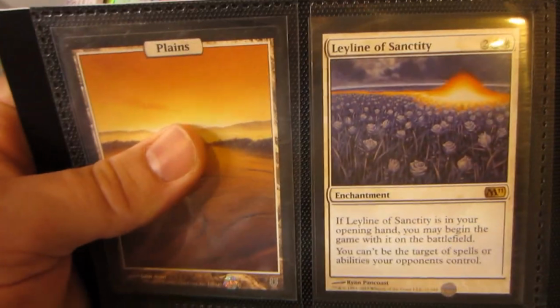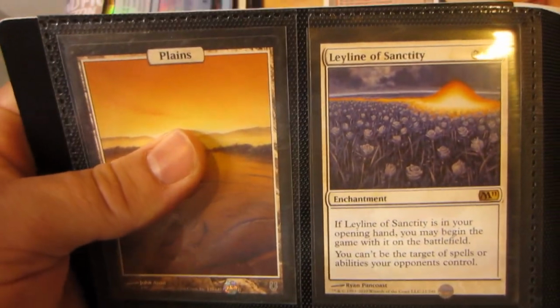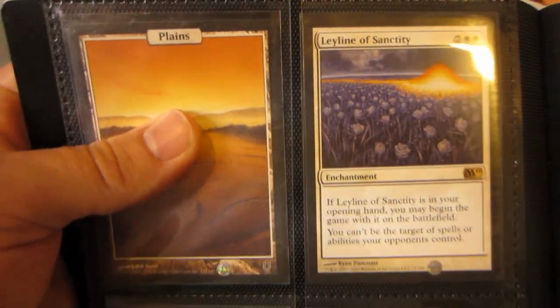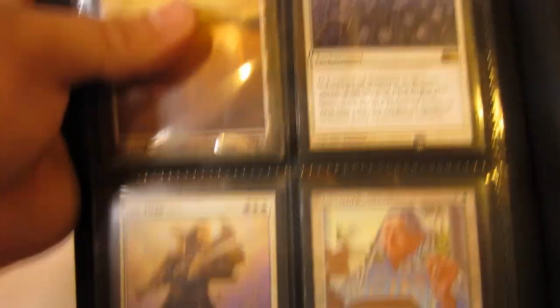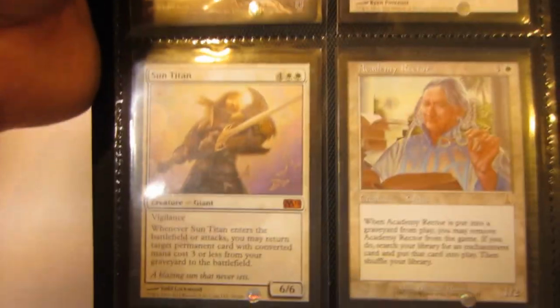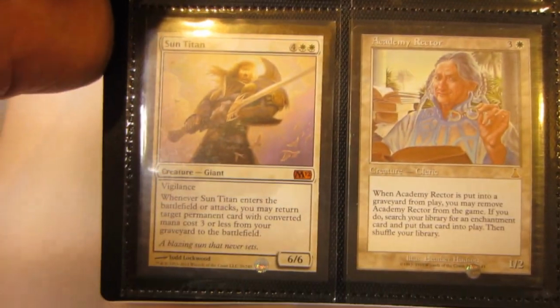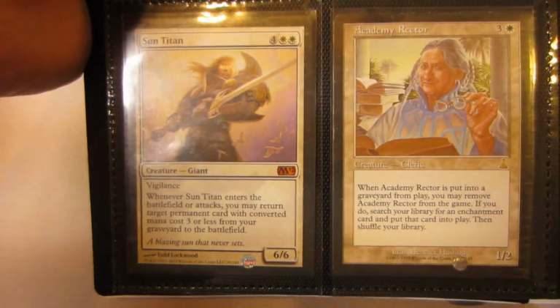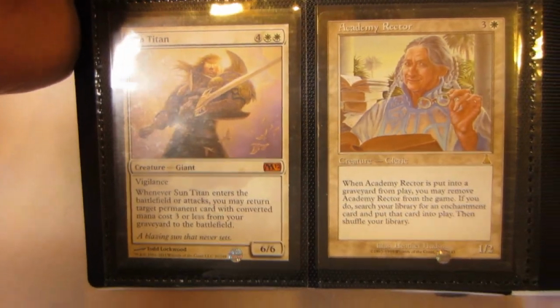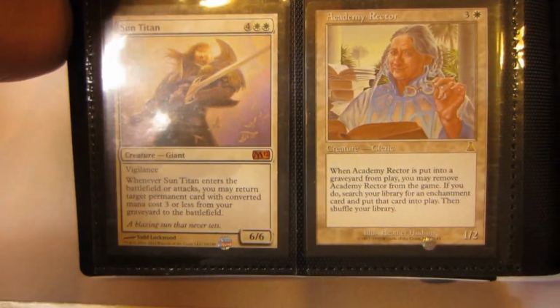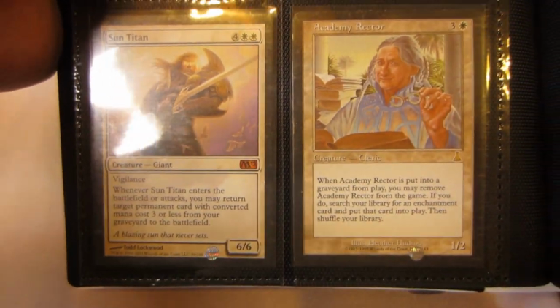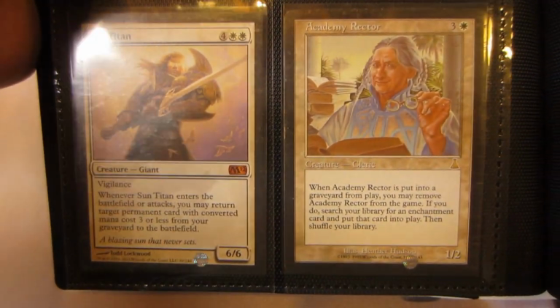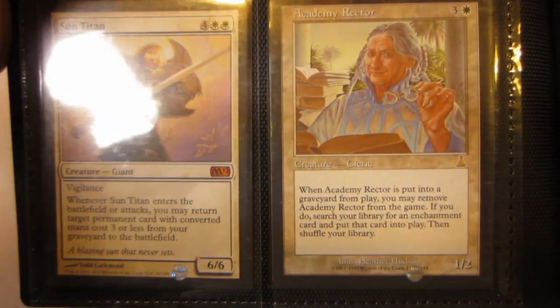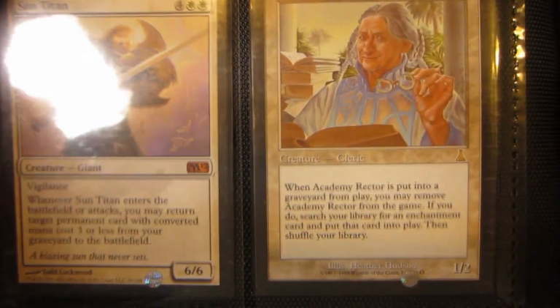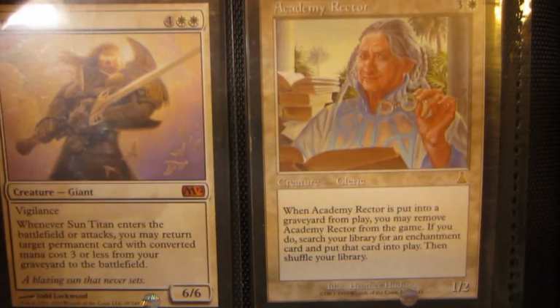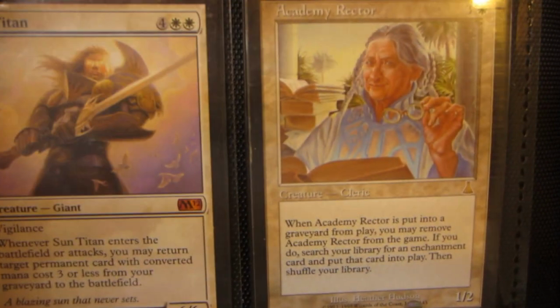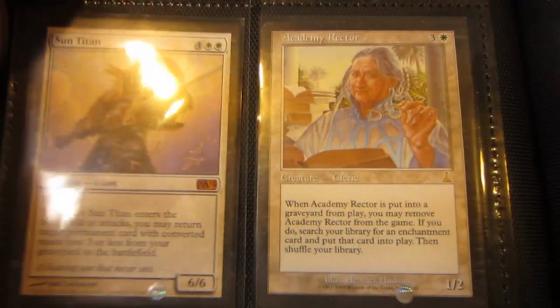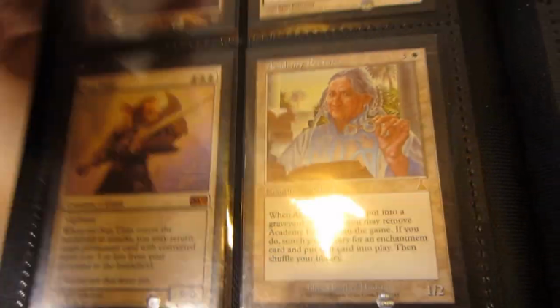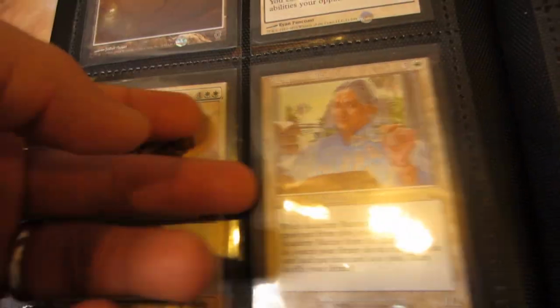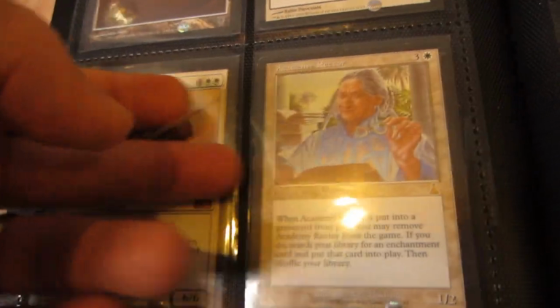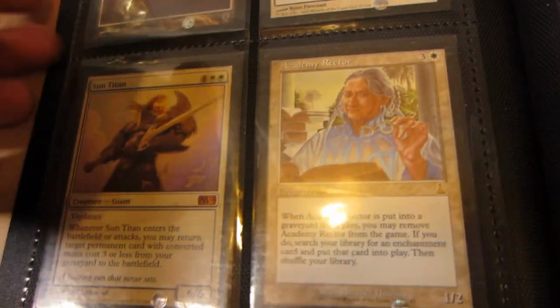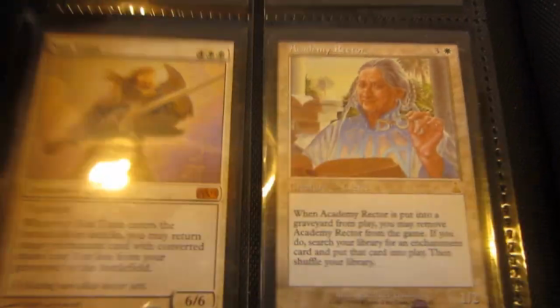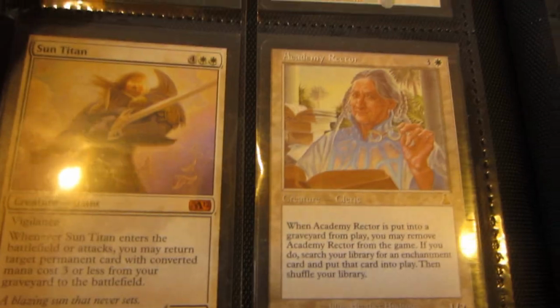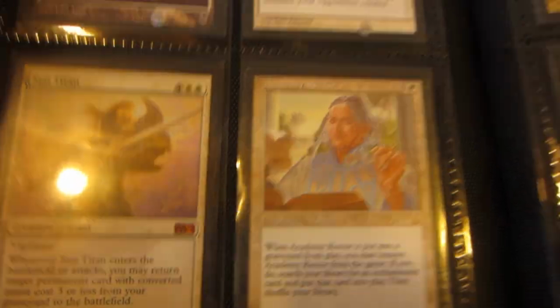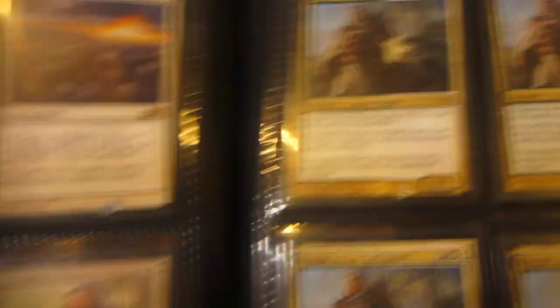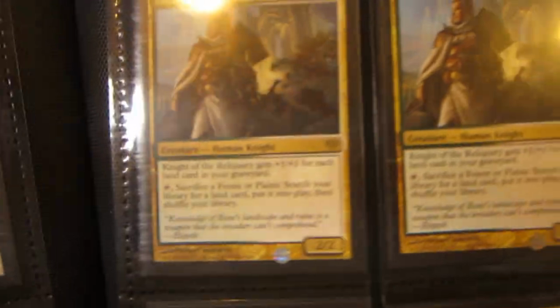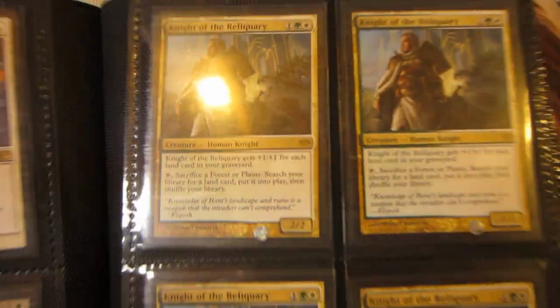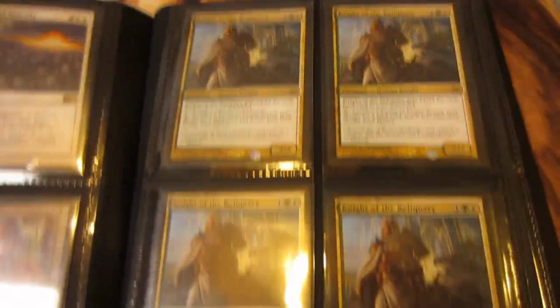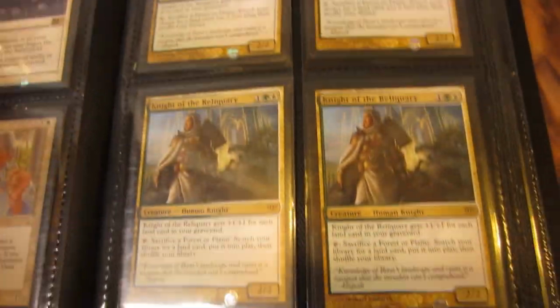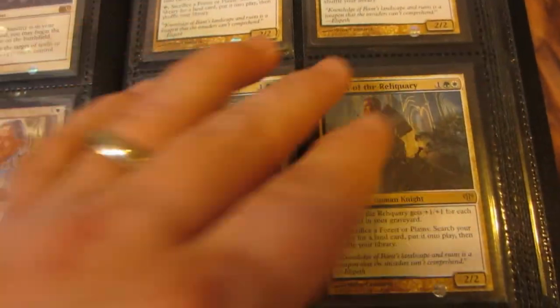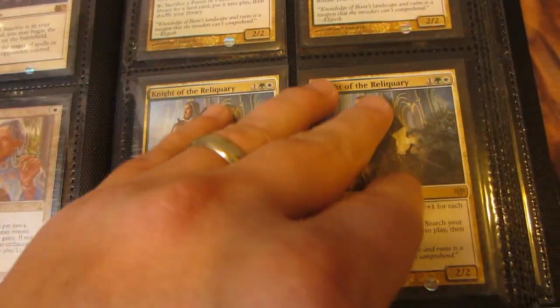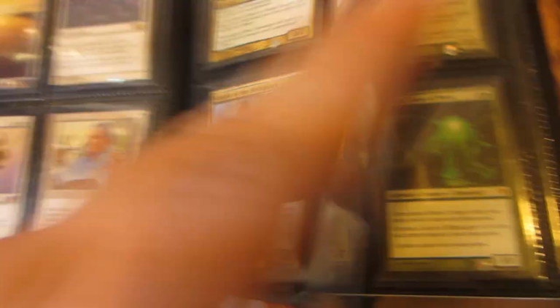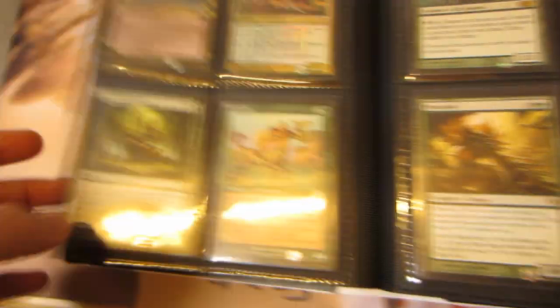Leyline of Sanctity, Sun Titan, Academy Rector — it's probably going to be SP to maybe MP, I have to double check. Playset of Knight of the Reliquary from Conflux.